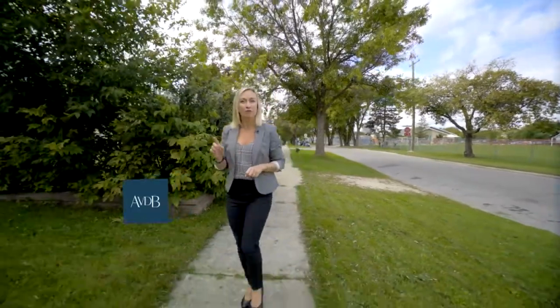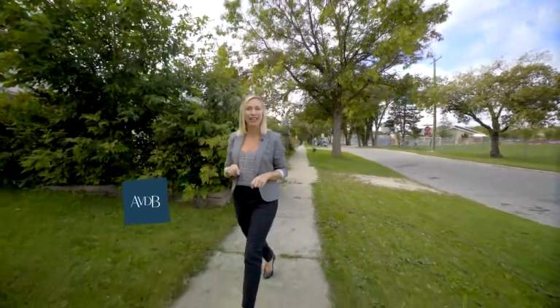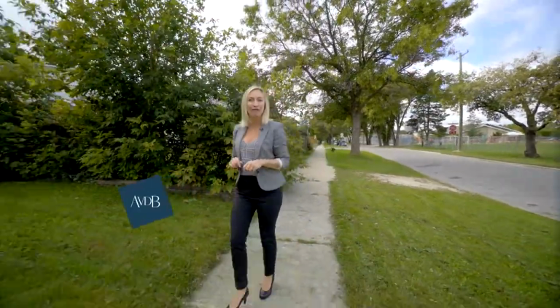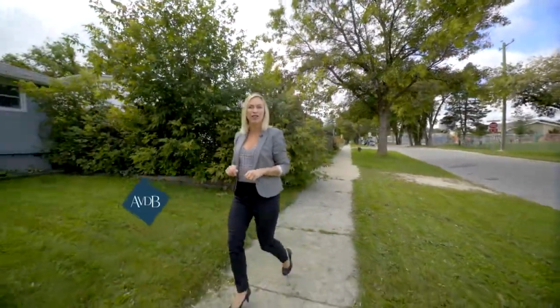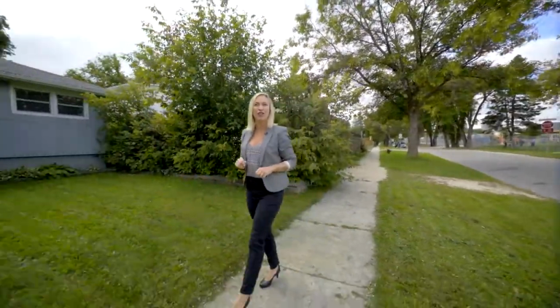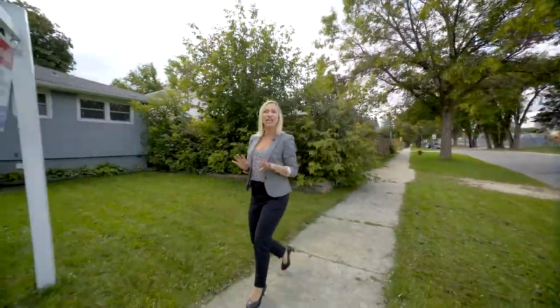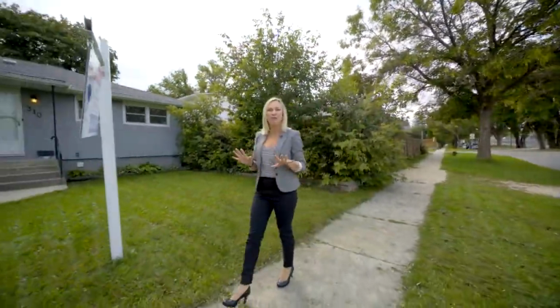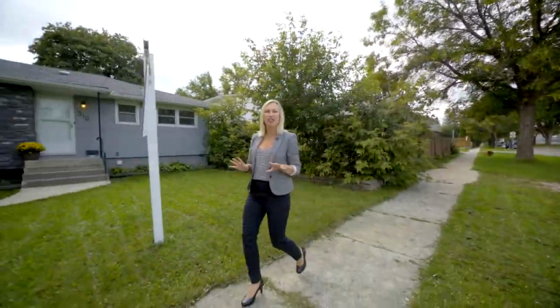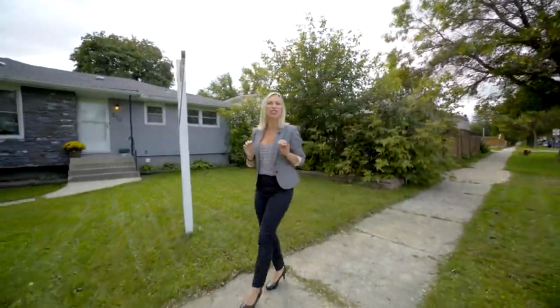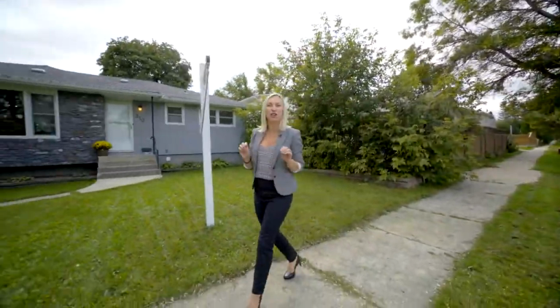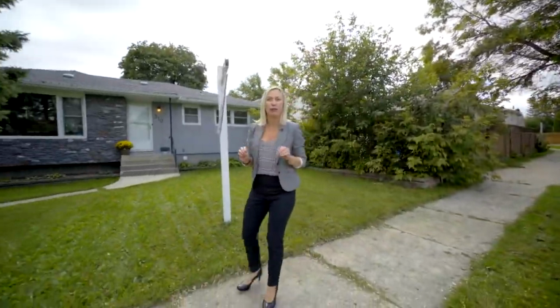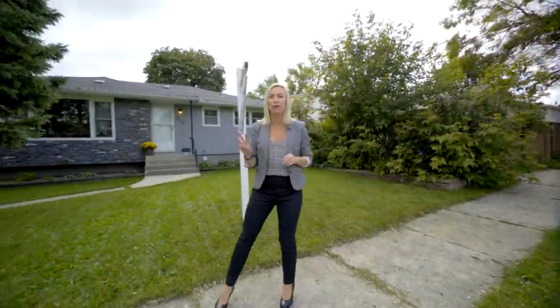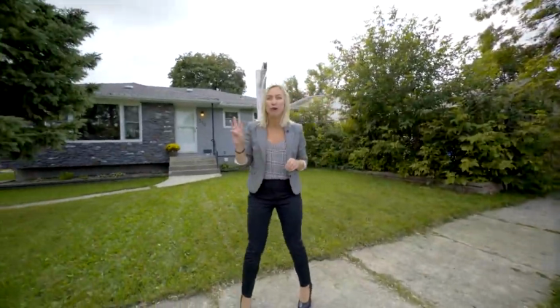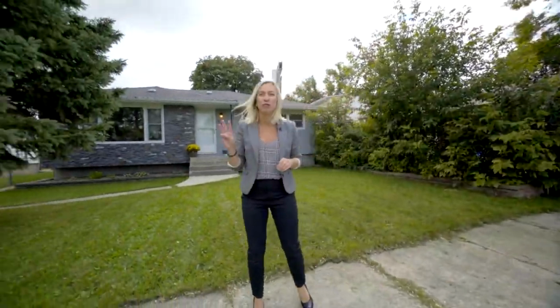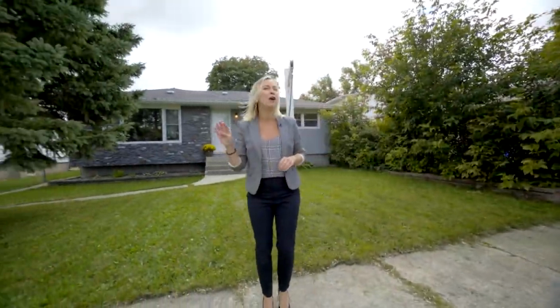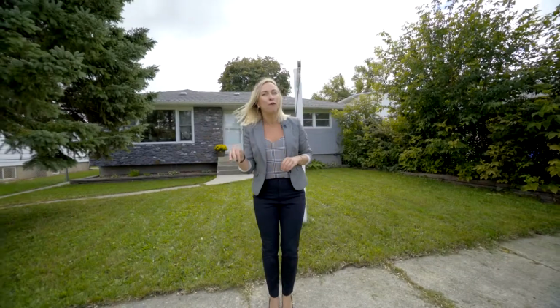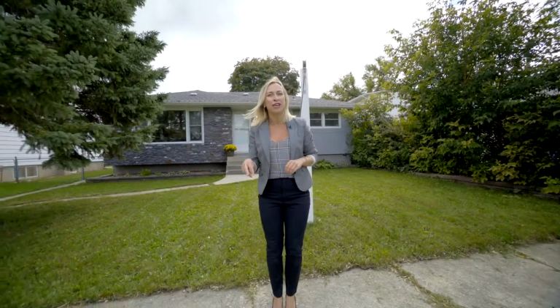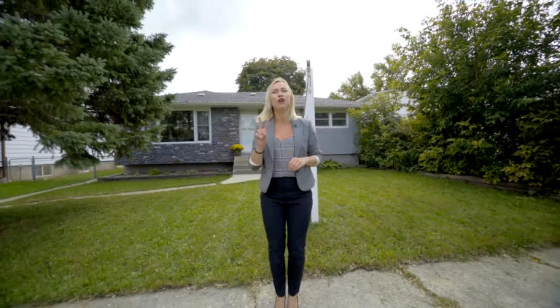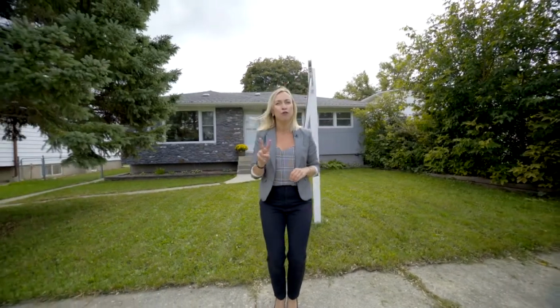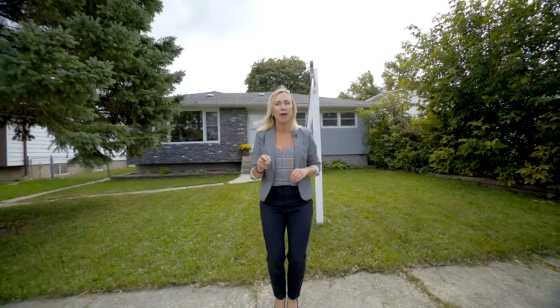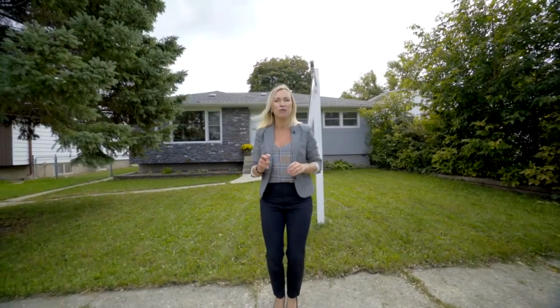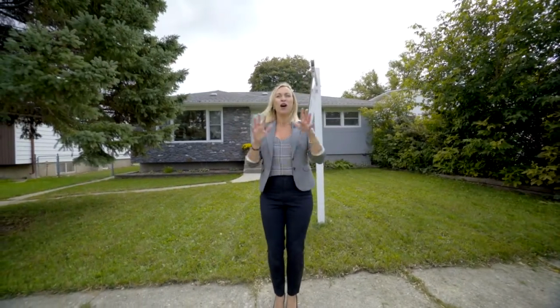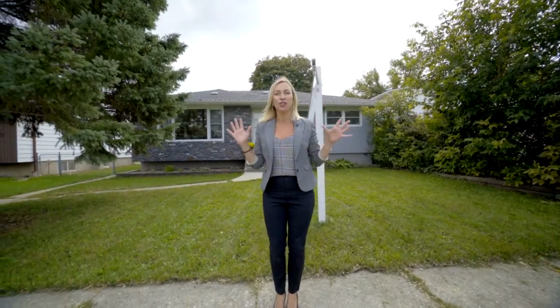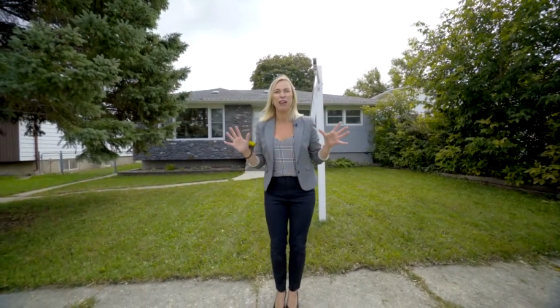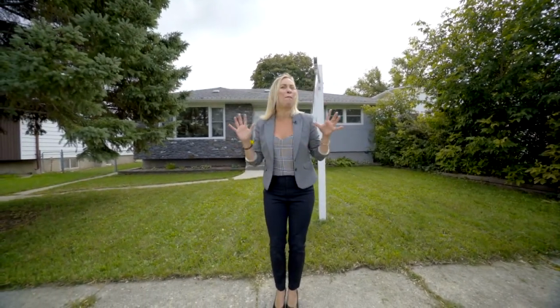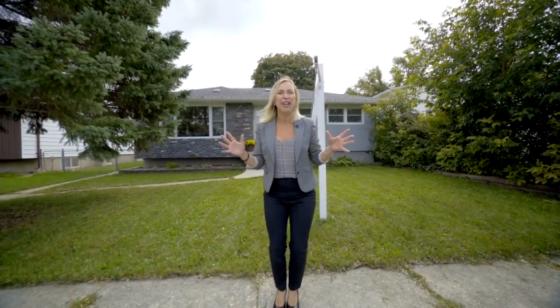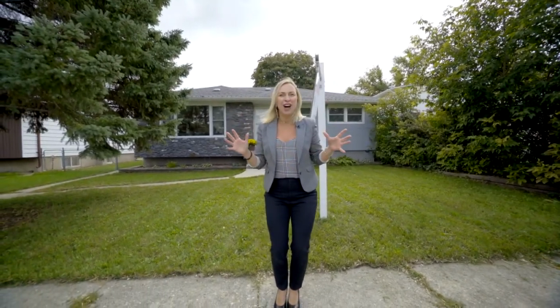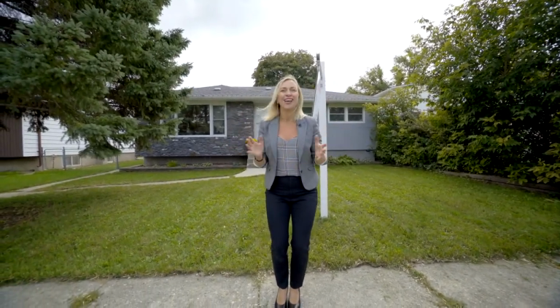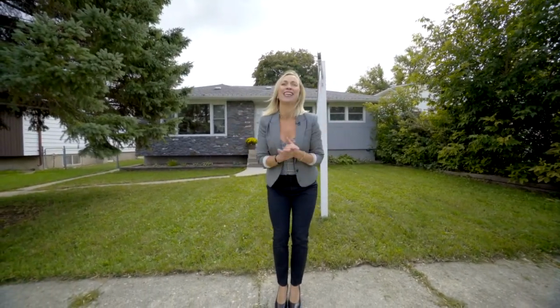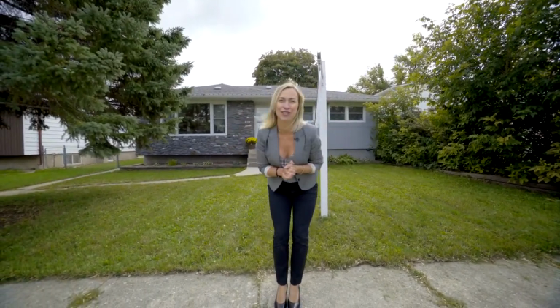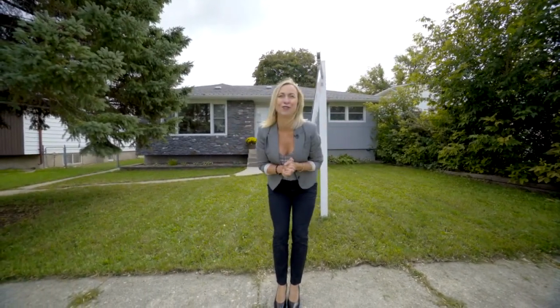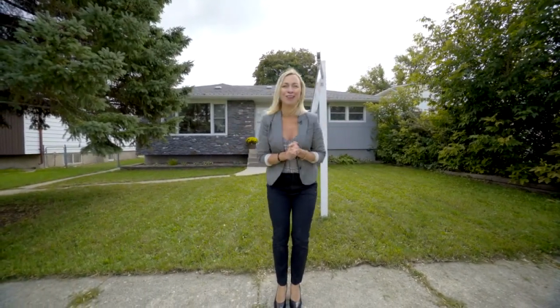310 Laverandre Street is a mid-century solid build with three bedrooms up, a fourth down, two full bathrooms, all situated on a big lot. I can't wait to show you around.